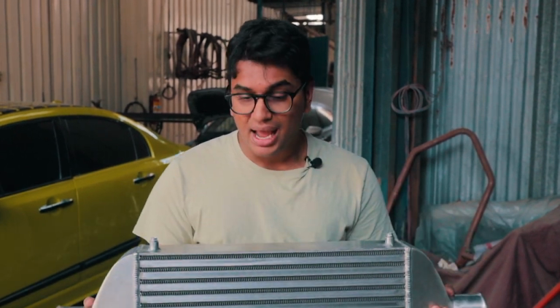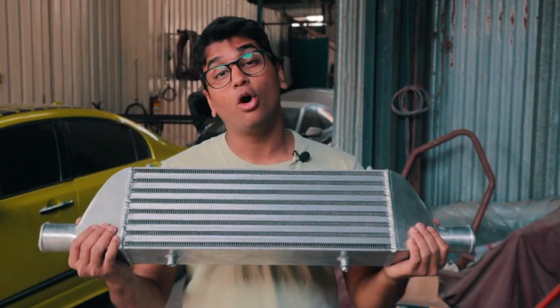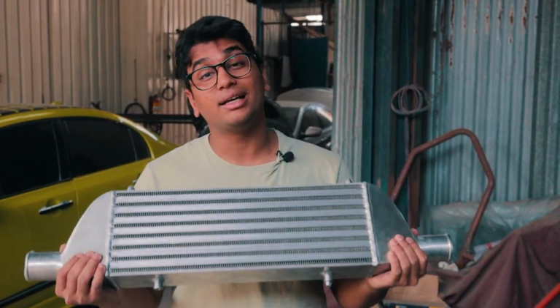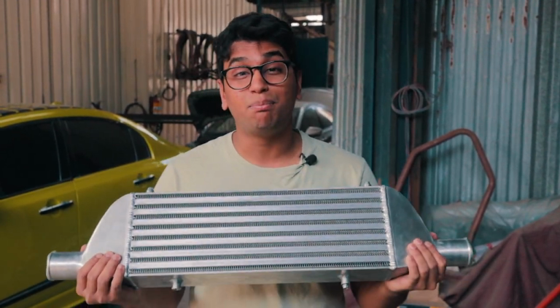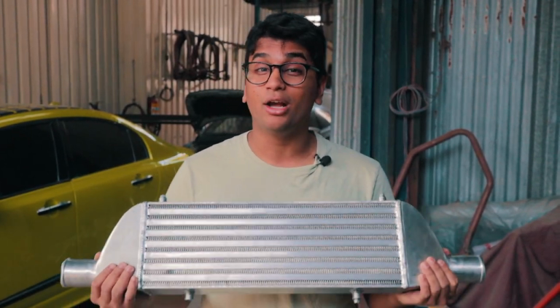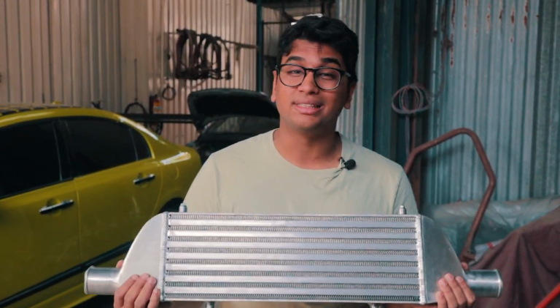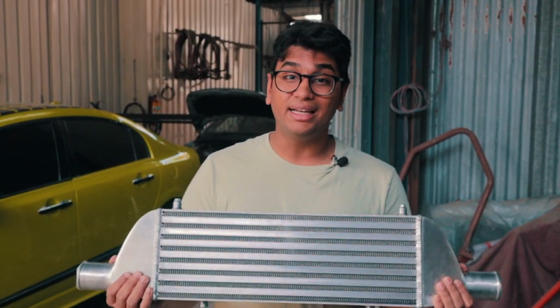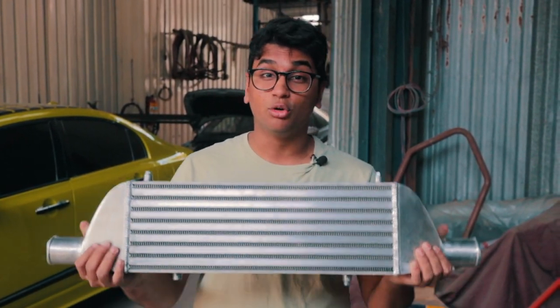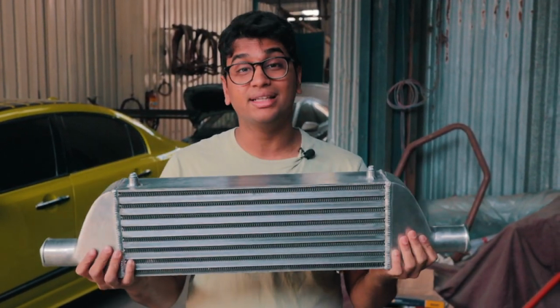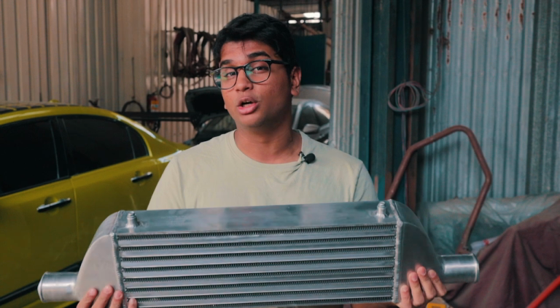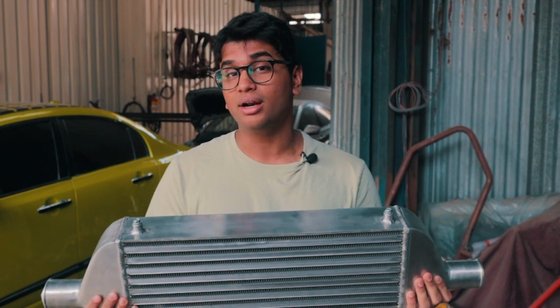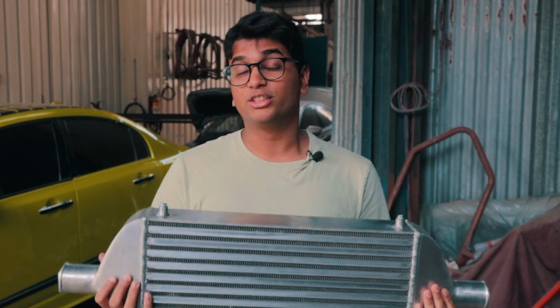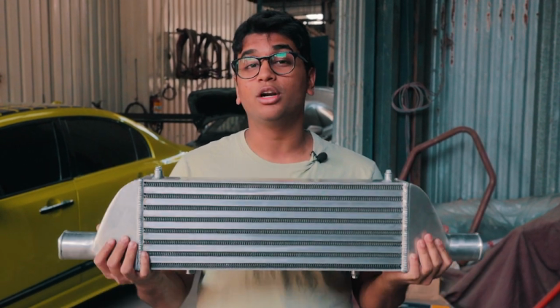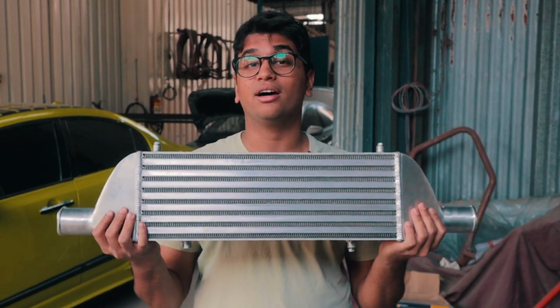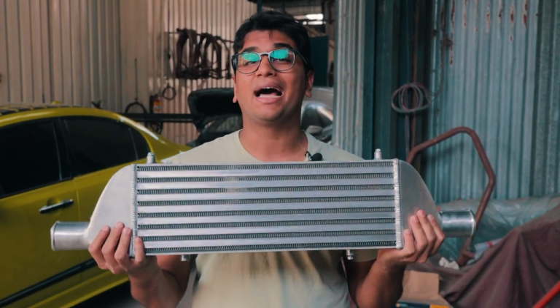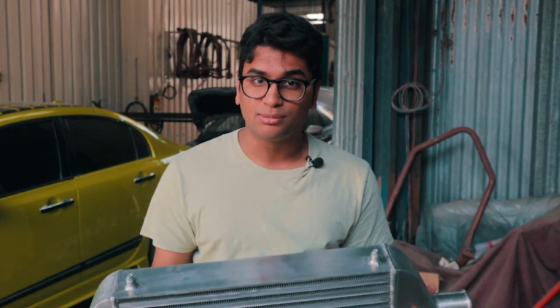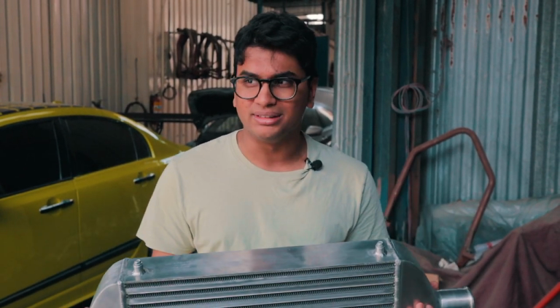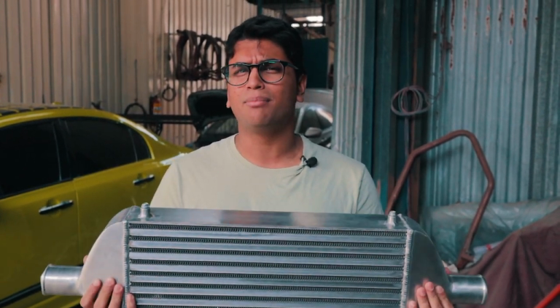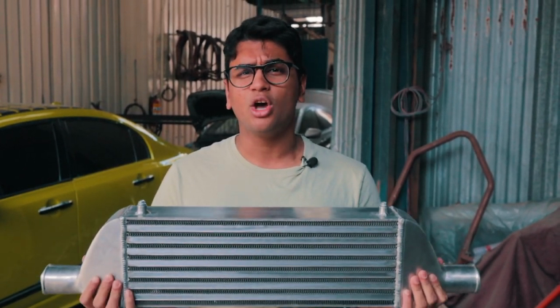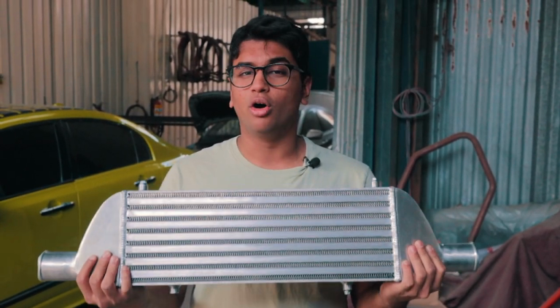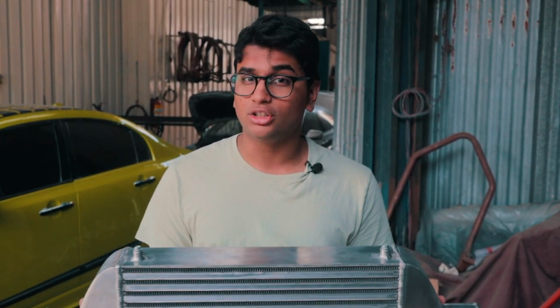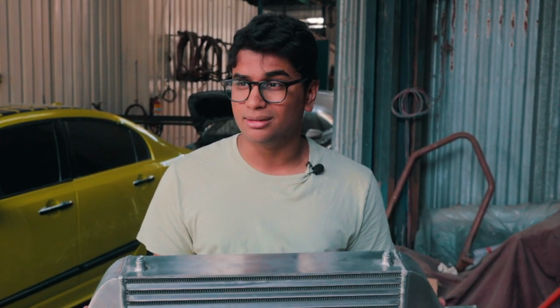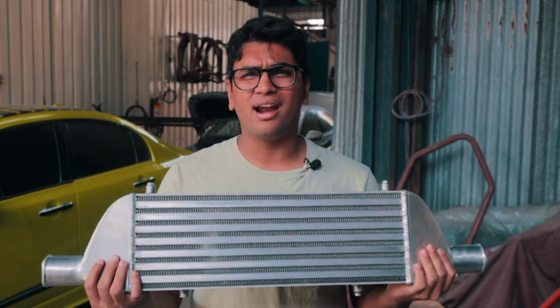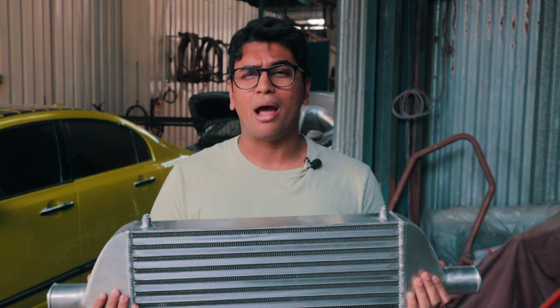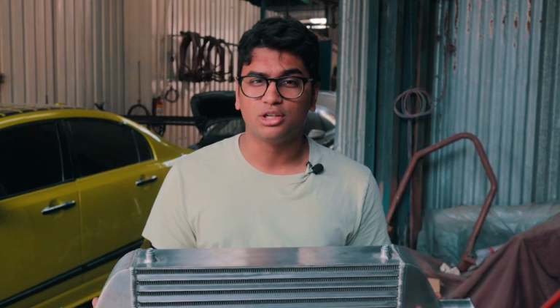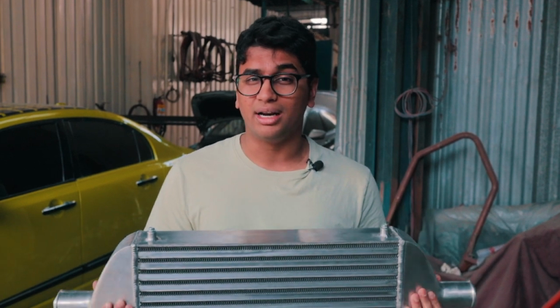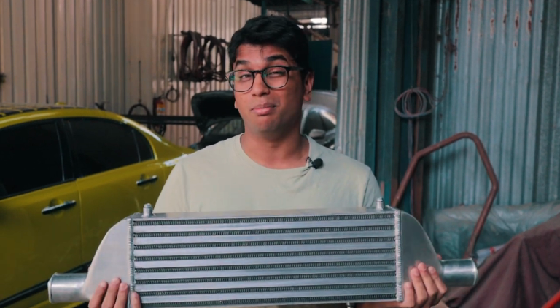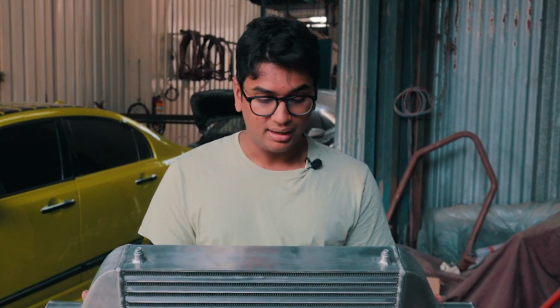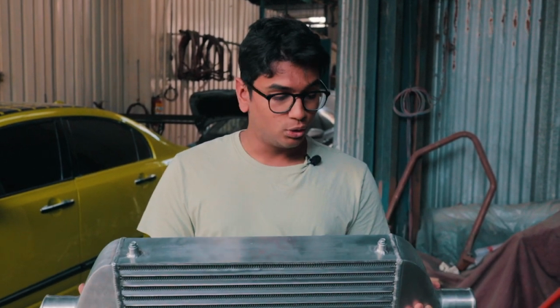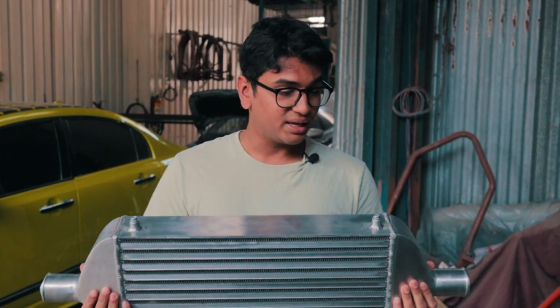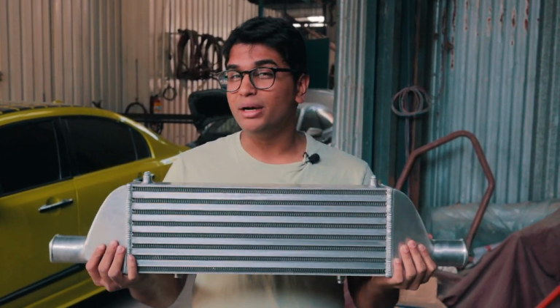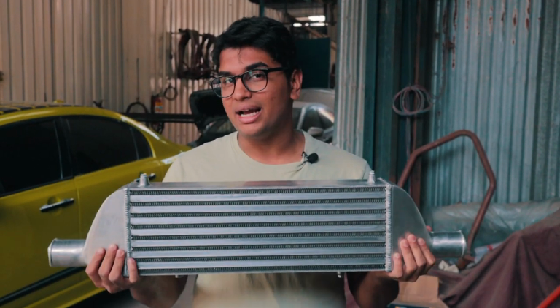All of the custom piping, hoses and everything needed to fit this intercooler is going to be done today here at IES Performance — the same guys who do our exhaust system and other fabrication work related to metal. So it's a bit of a task to fit this thing.